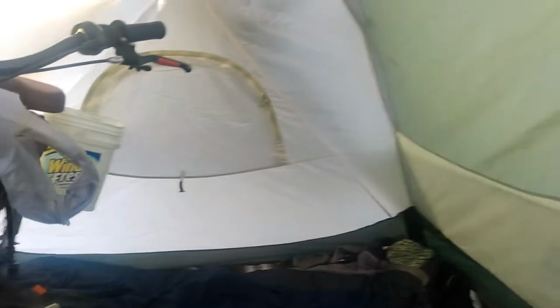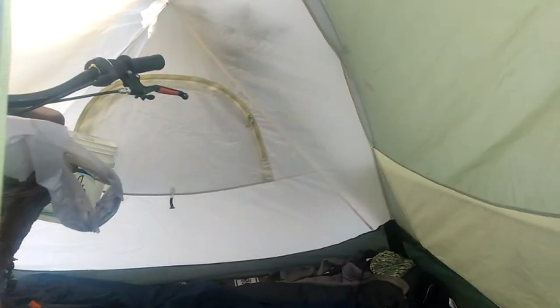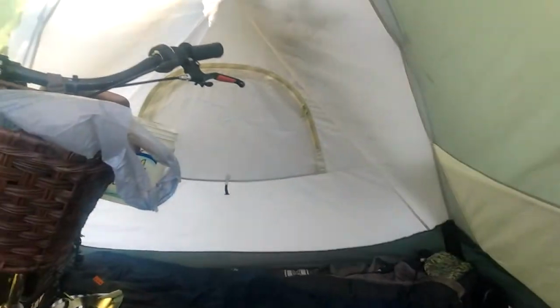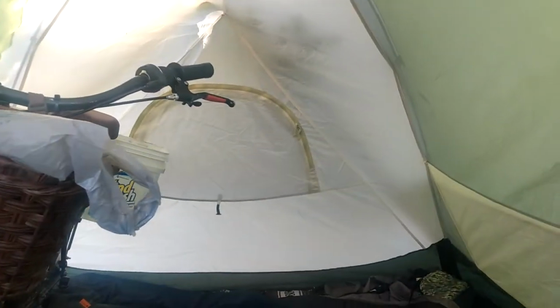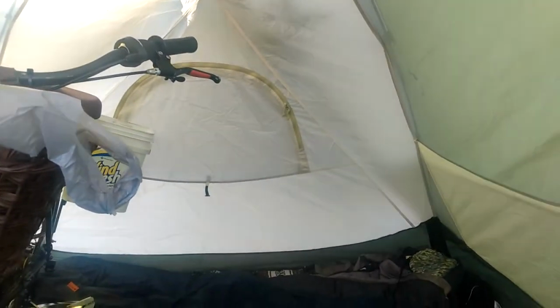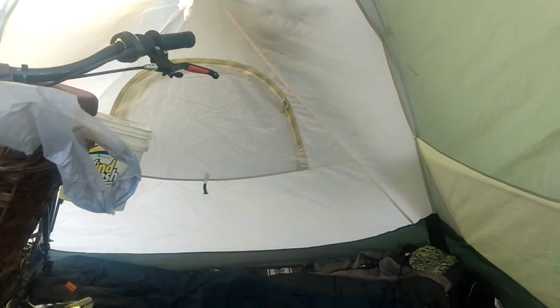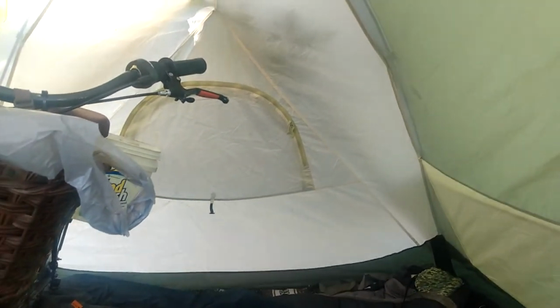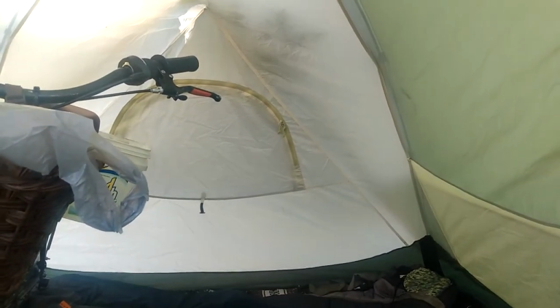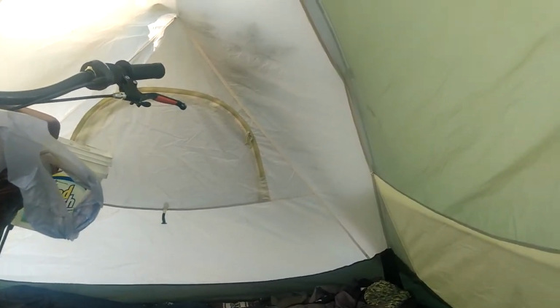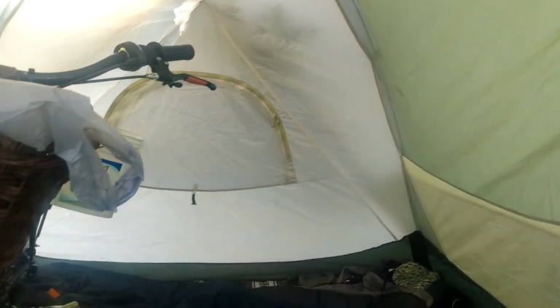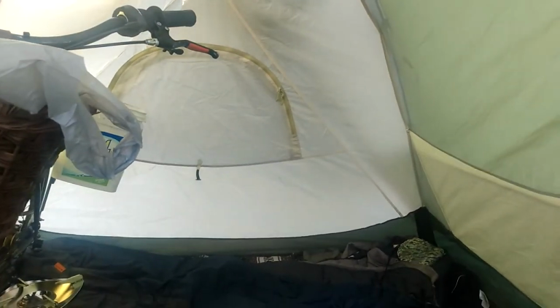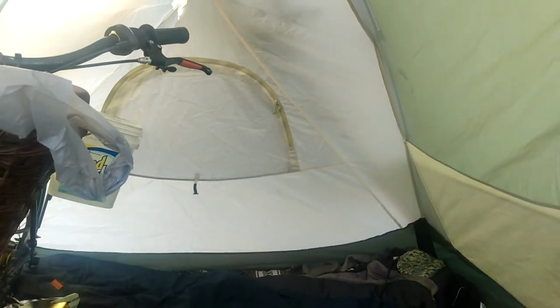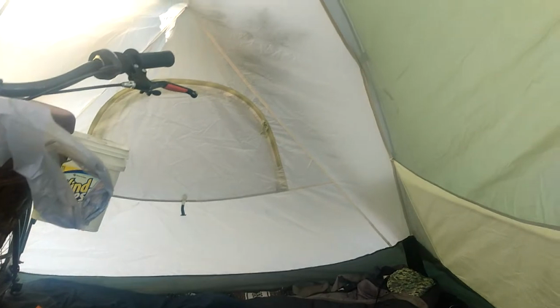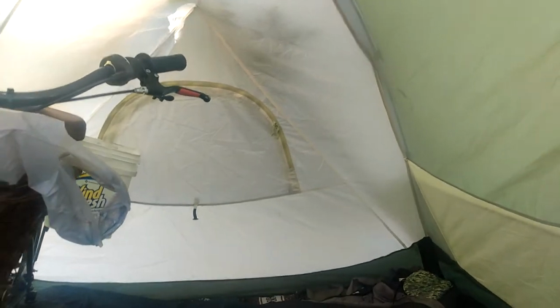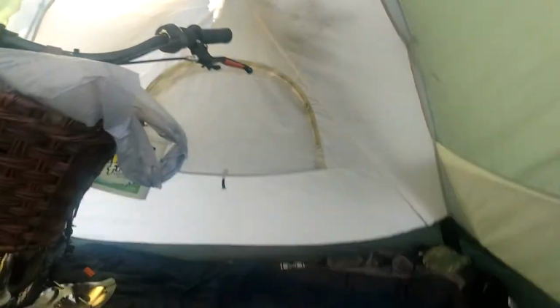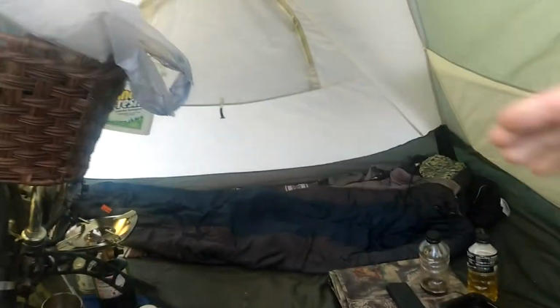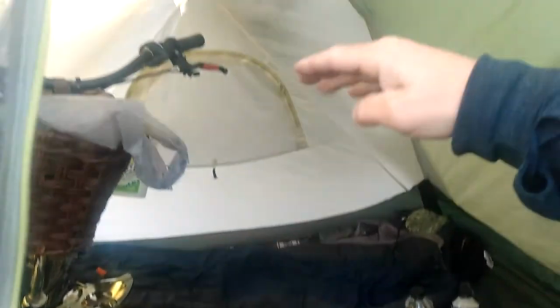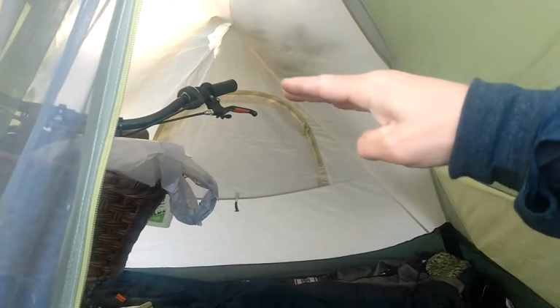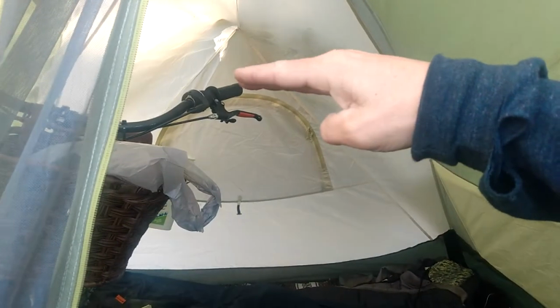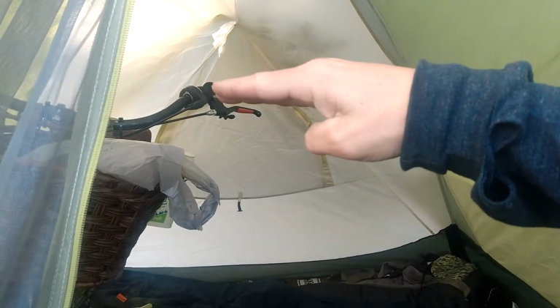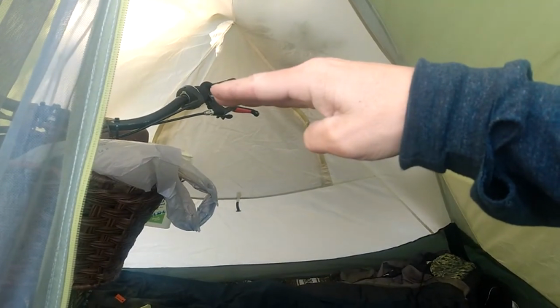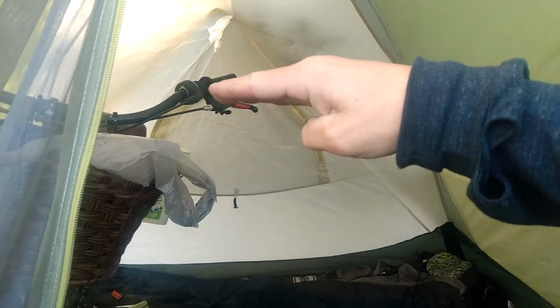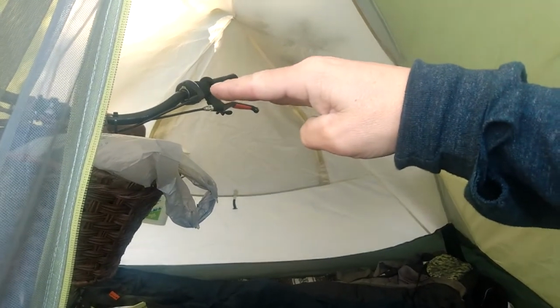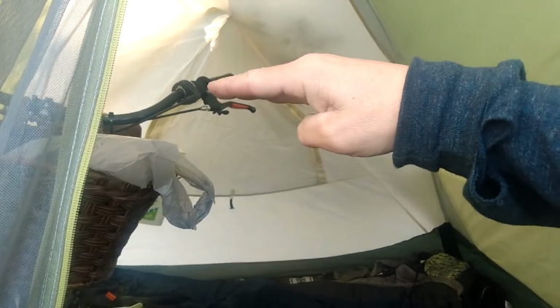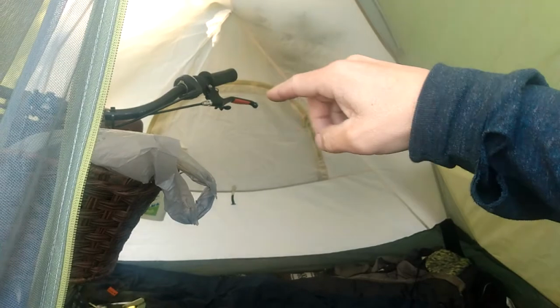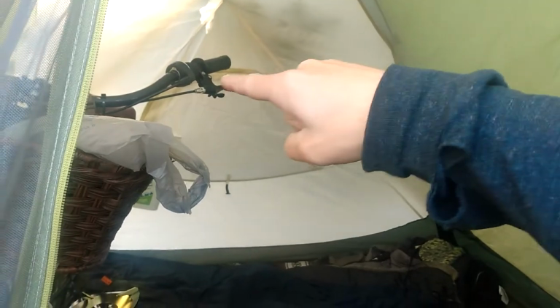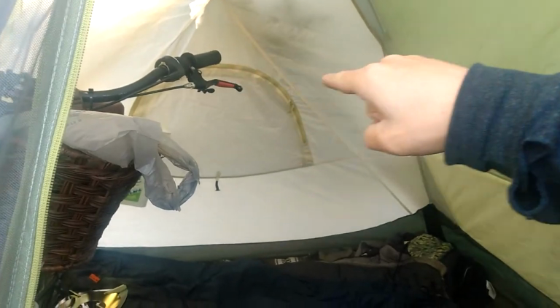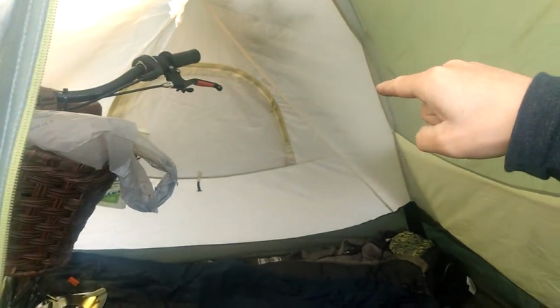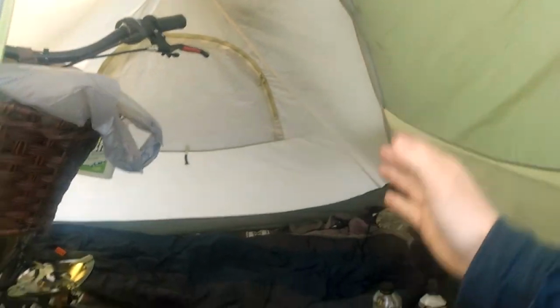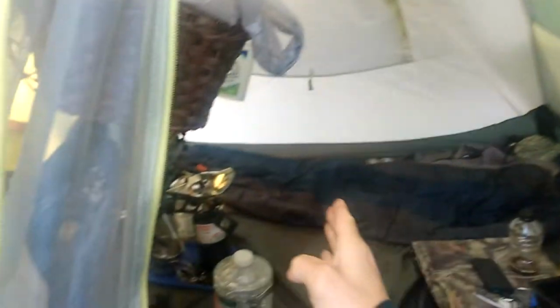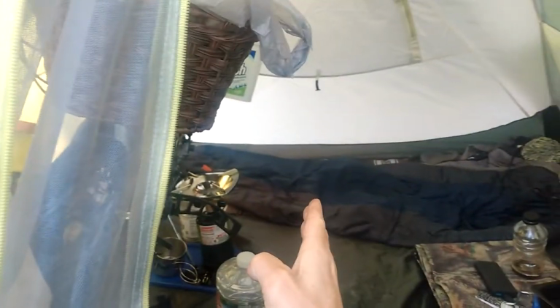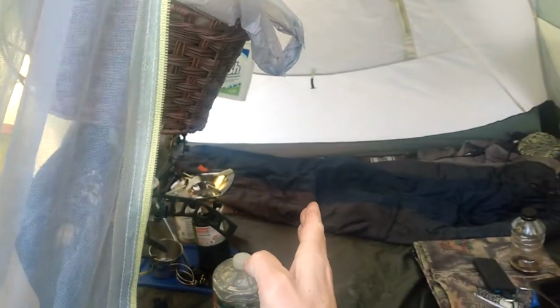This tent is a lot bigger than the last one I had. The last one was less than half this size — only about this tall and like half as big.